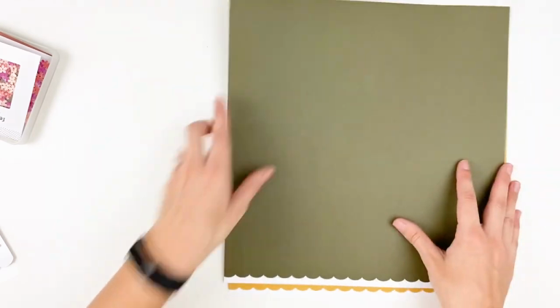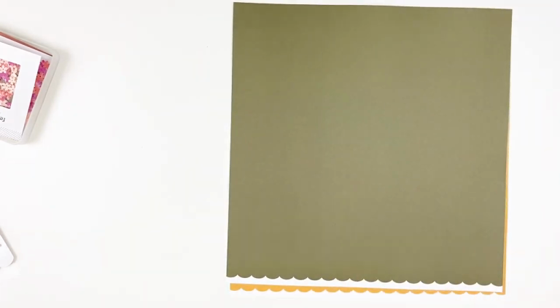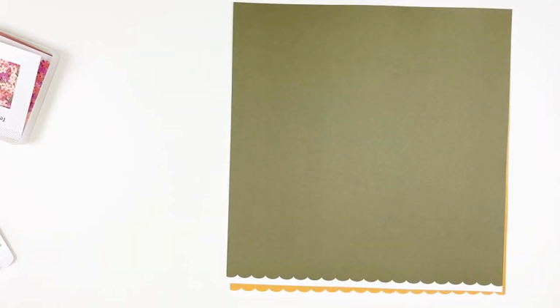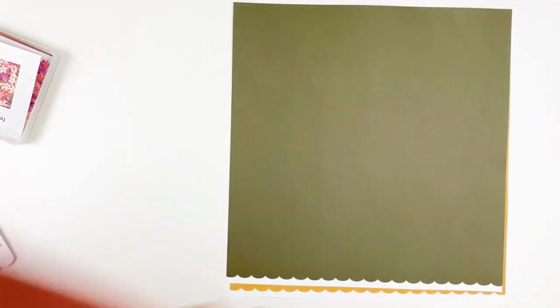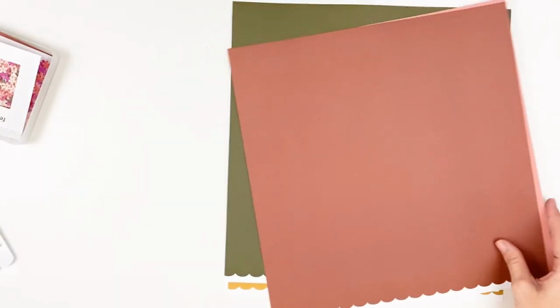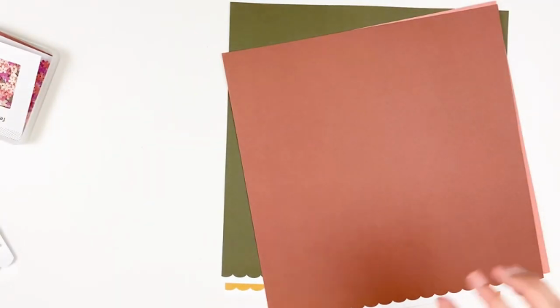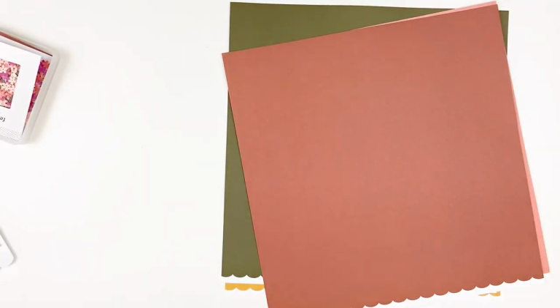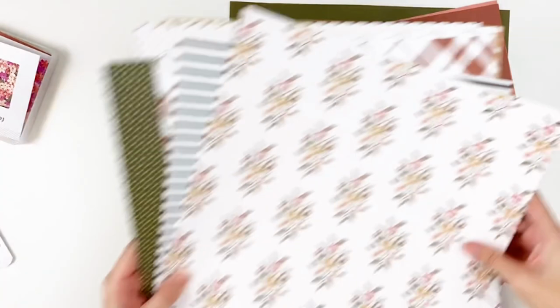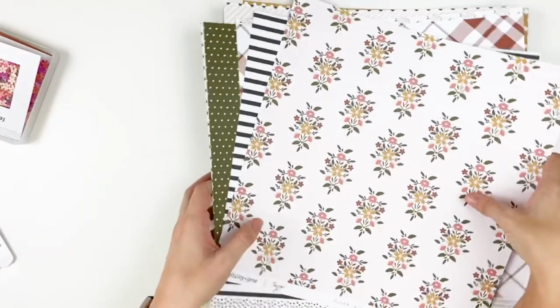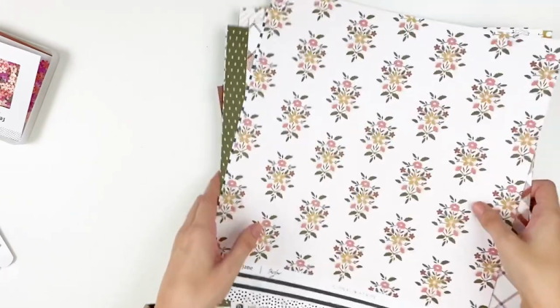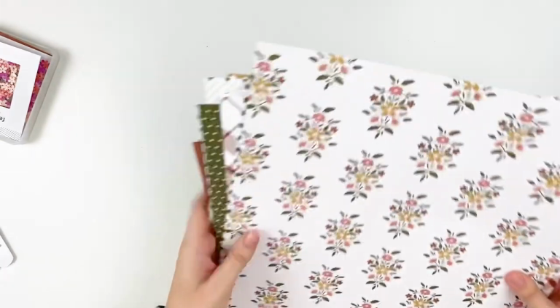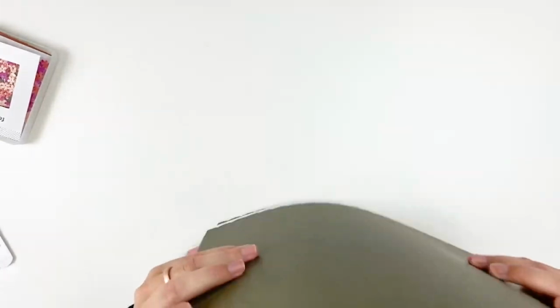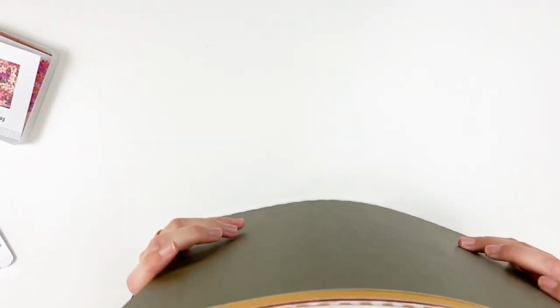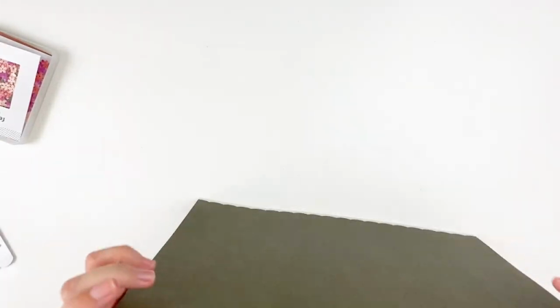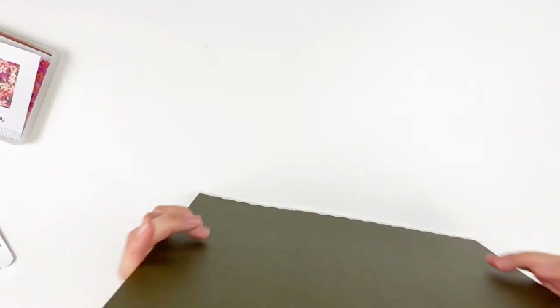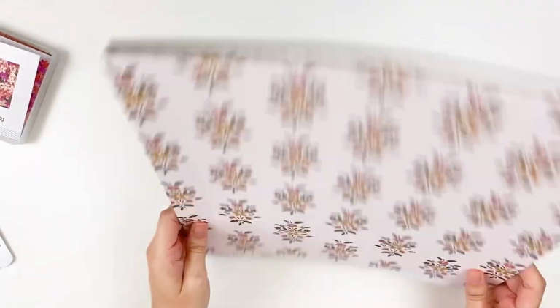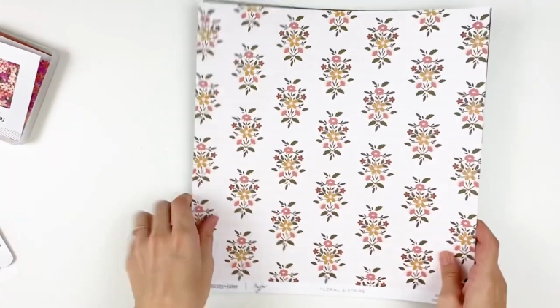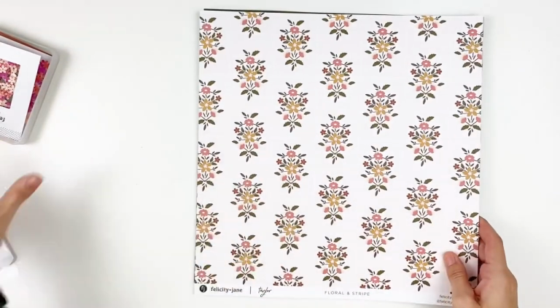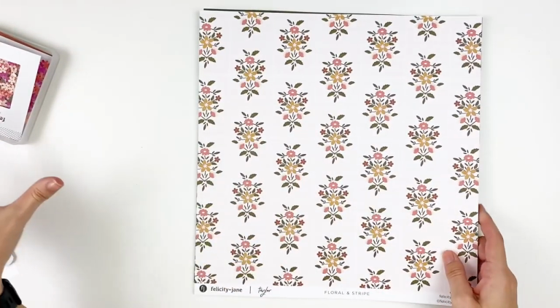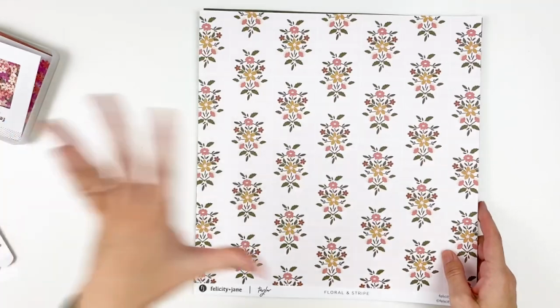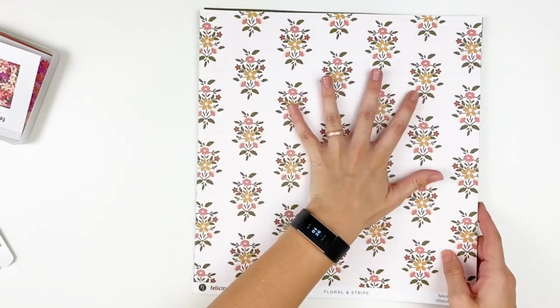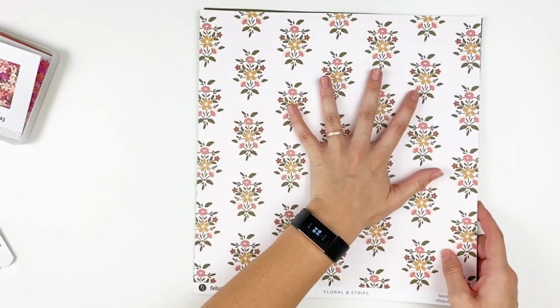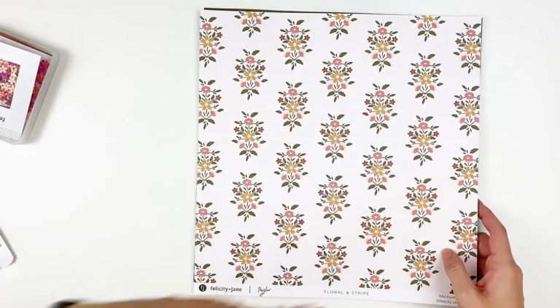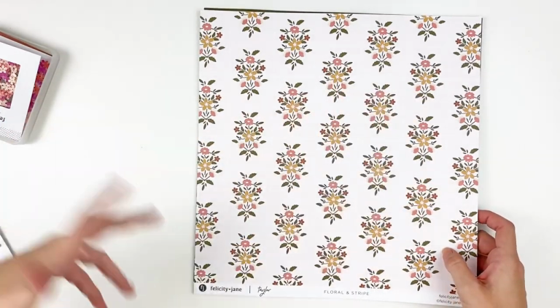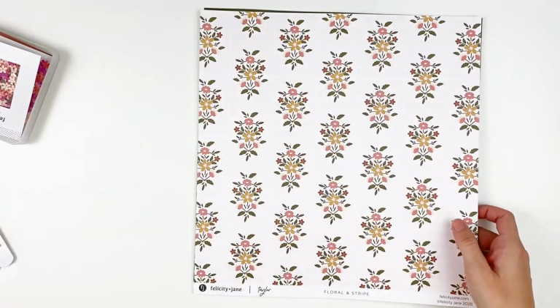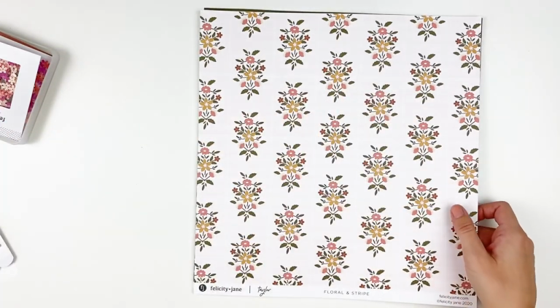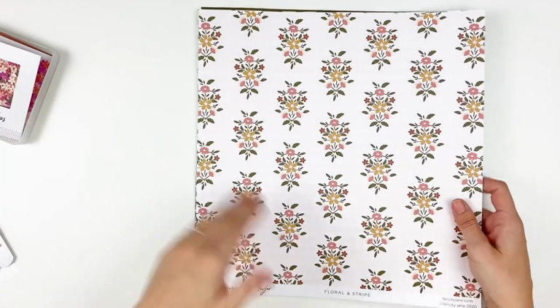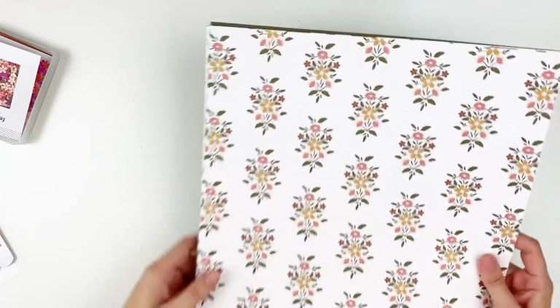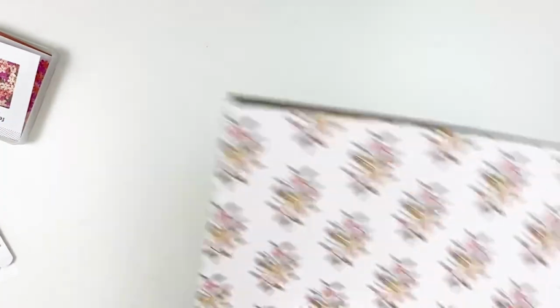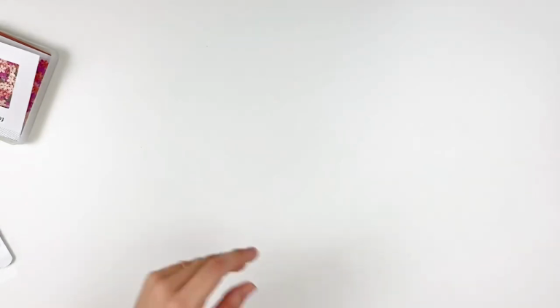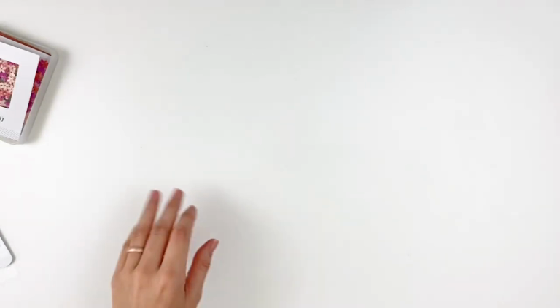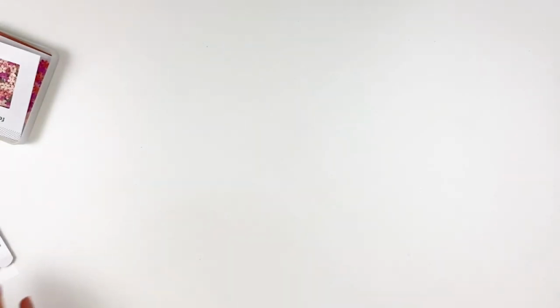If you didn't know, you can order these items a la carte. So if you don't want the whole kit in its entirety, you can just order just the papers, just the ephemera, things like that. All those links will be down below for you guys to check out.